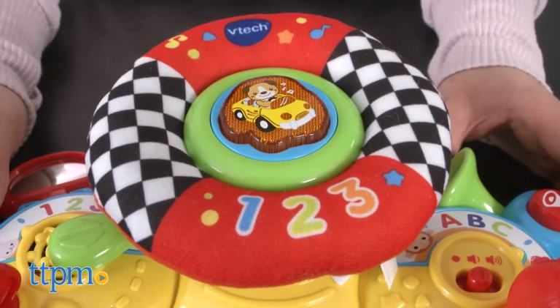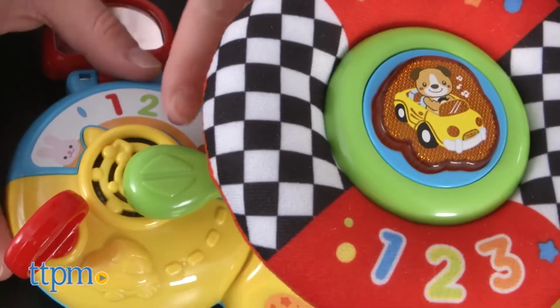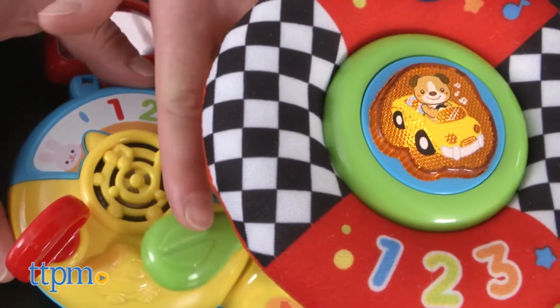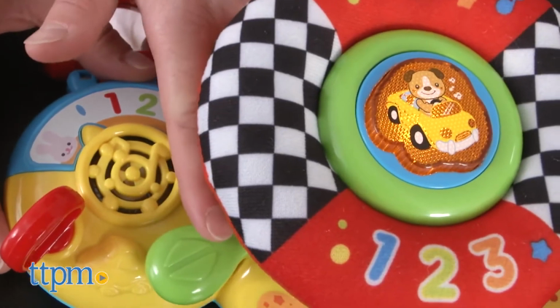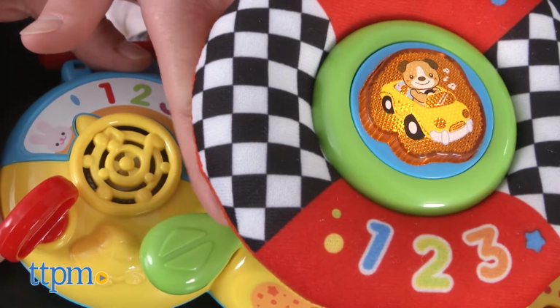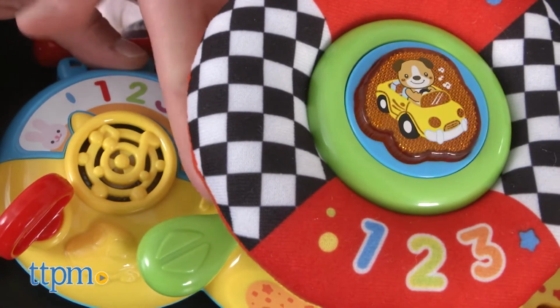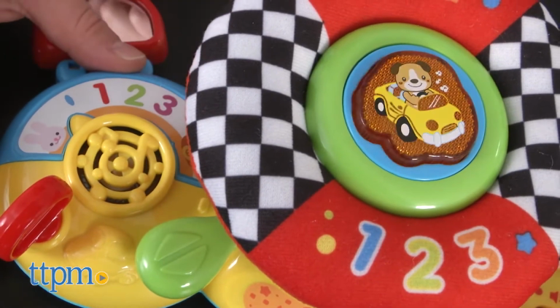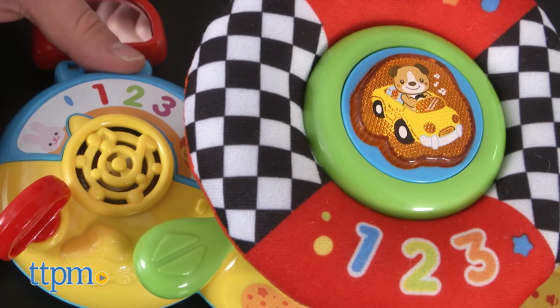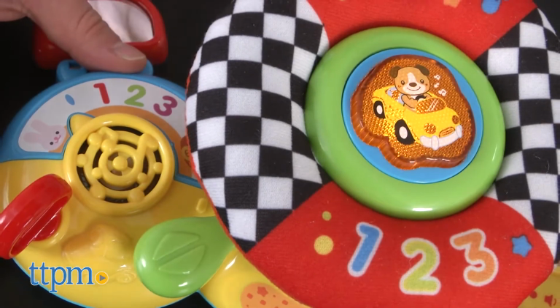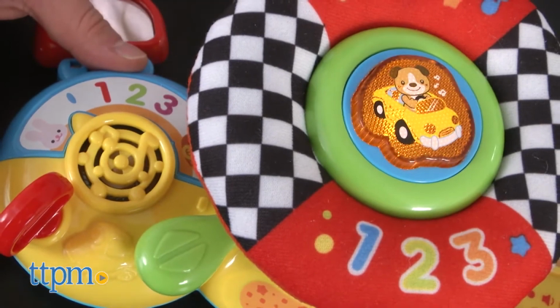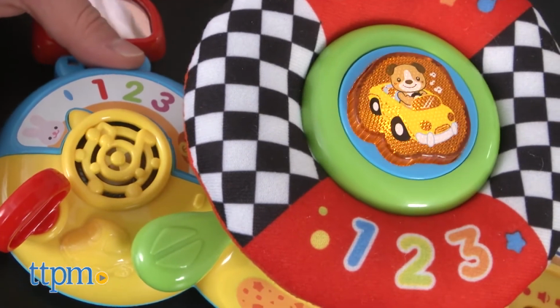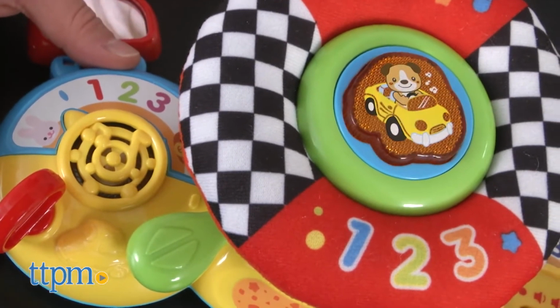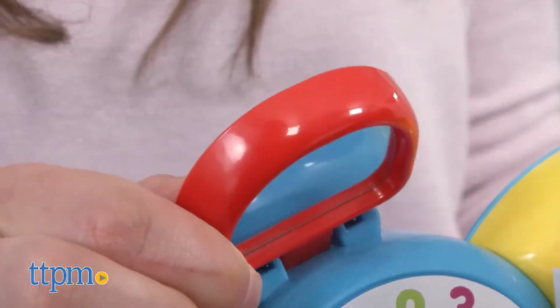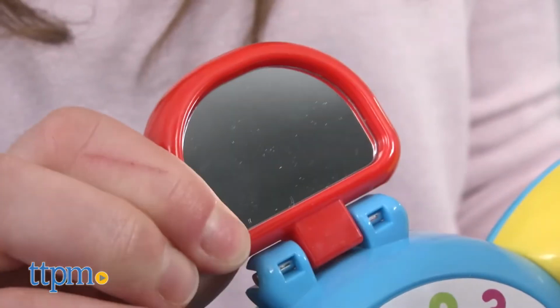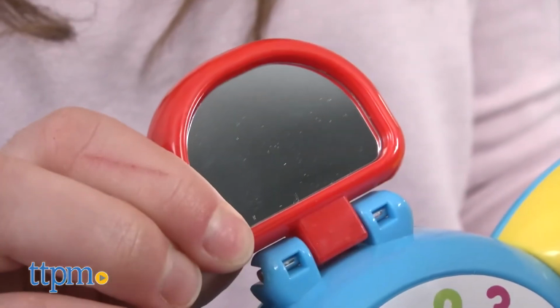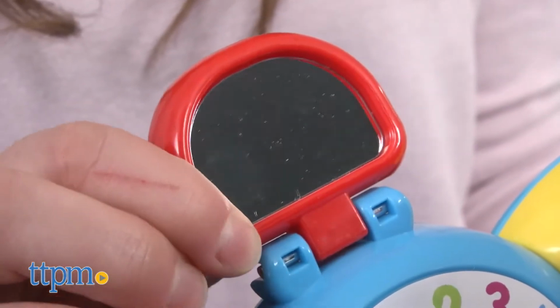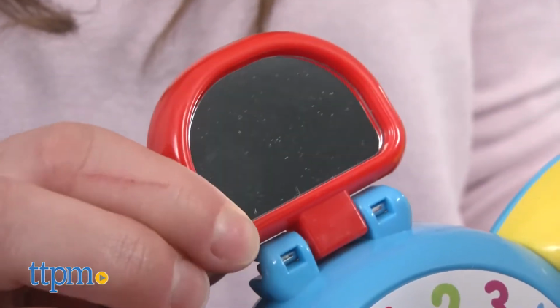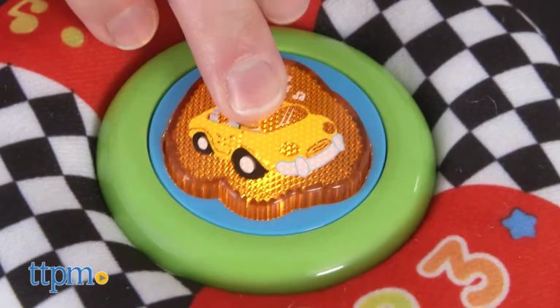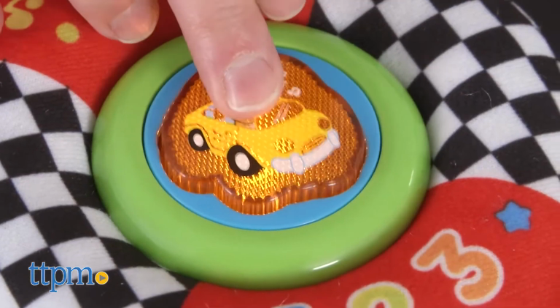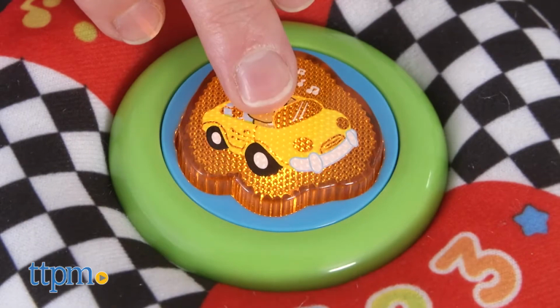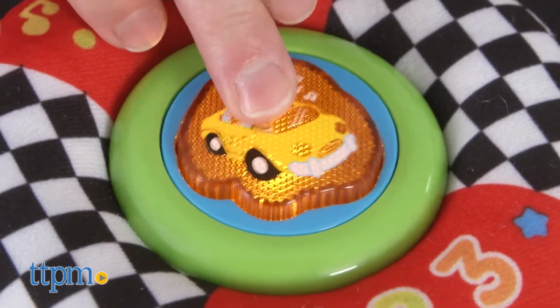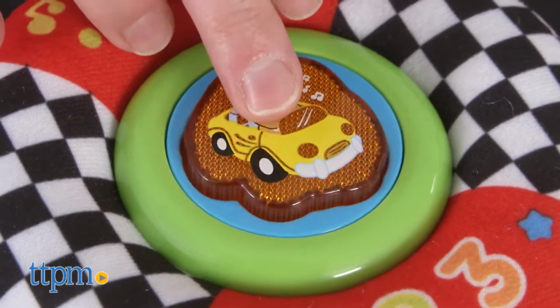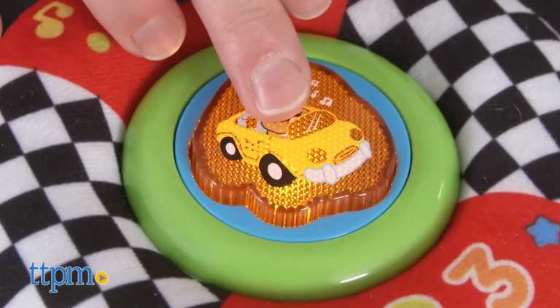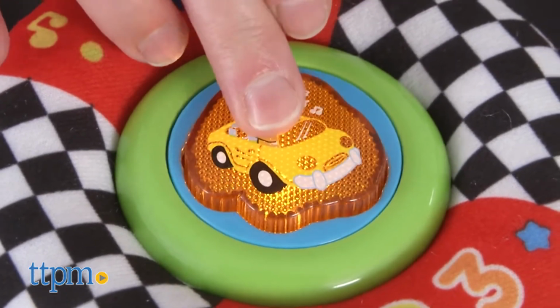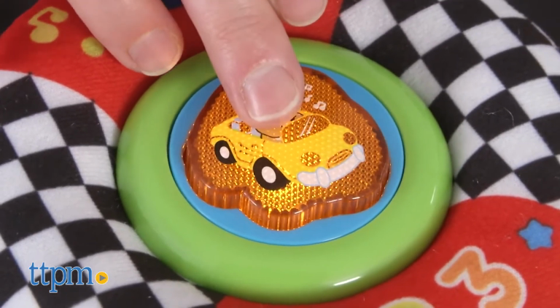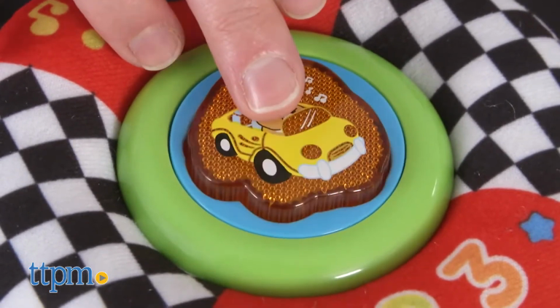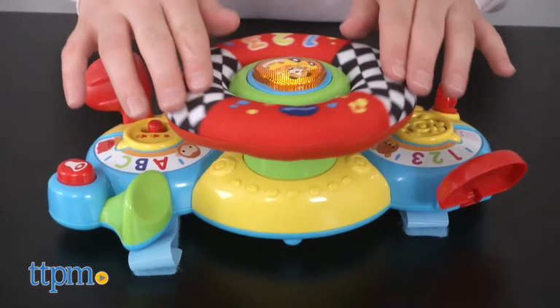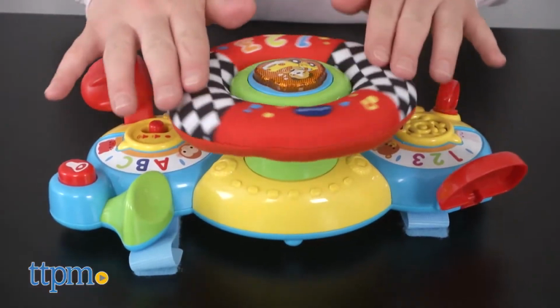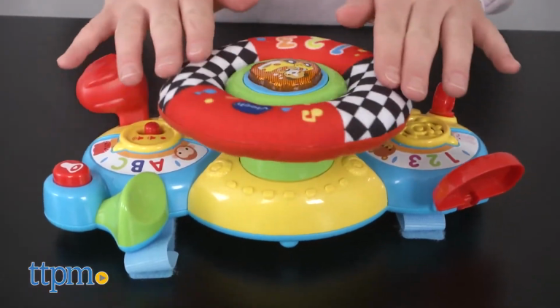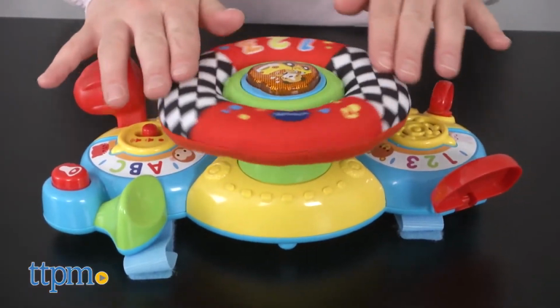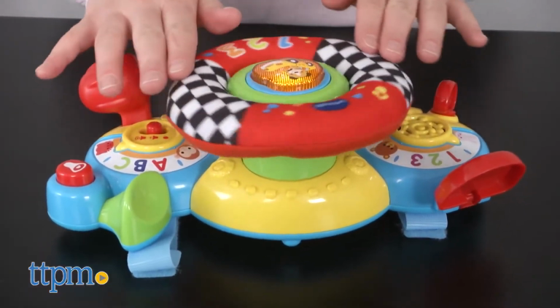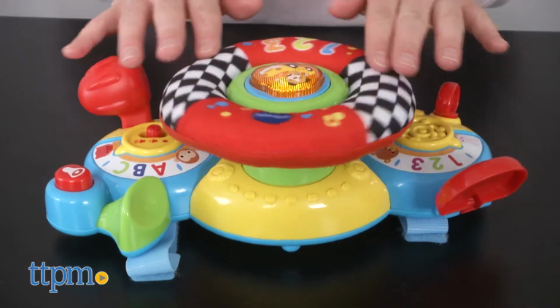There is a lot of interactivity with this toy — we mean a lot. We especially love the mirror function and the horn on this toy. This toy is sure to keep your baby busy with endless fun learning and stimulation.